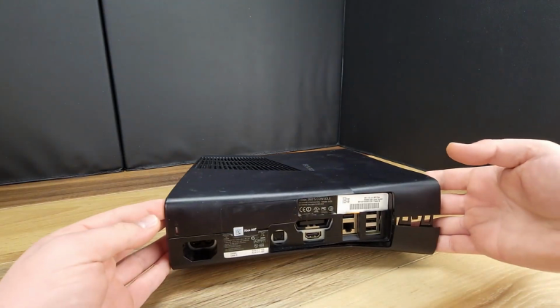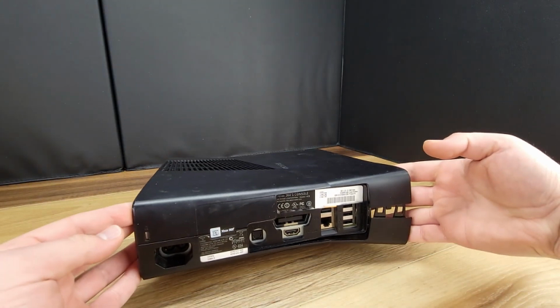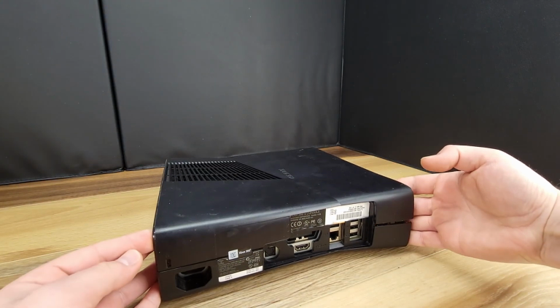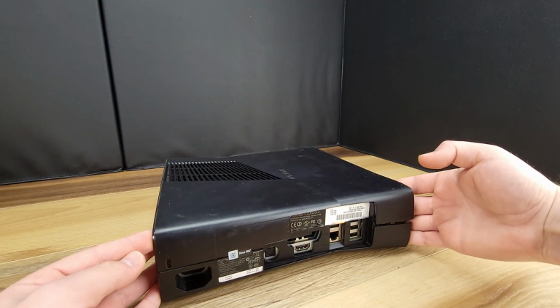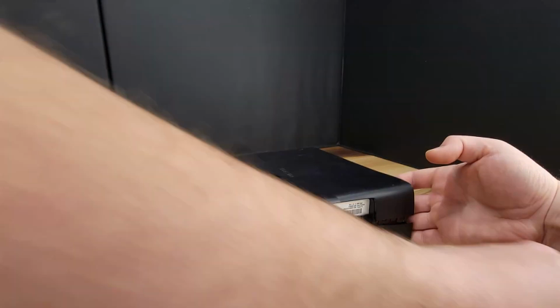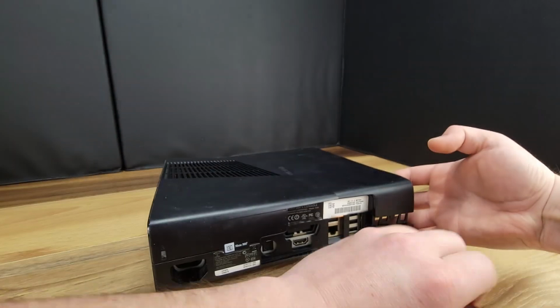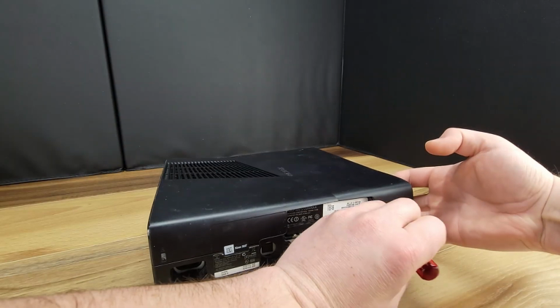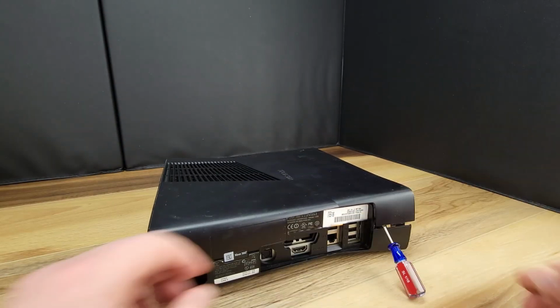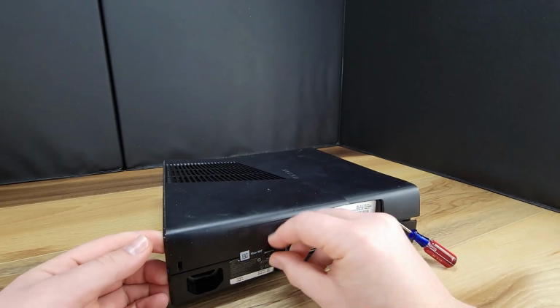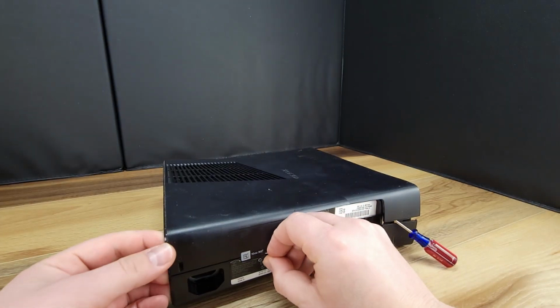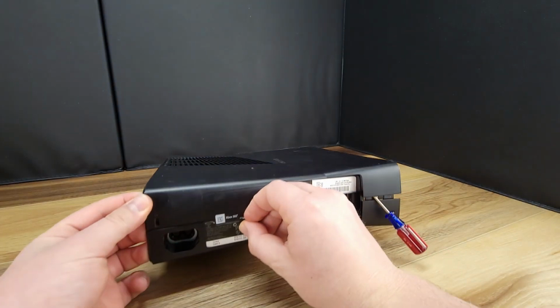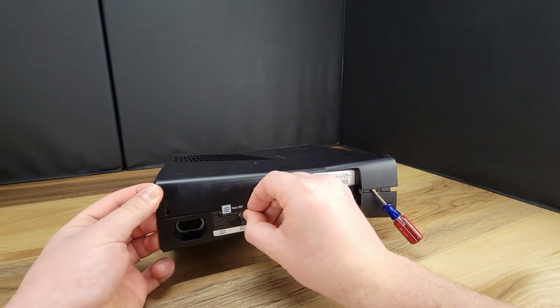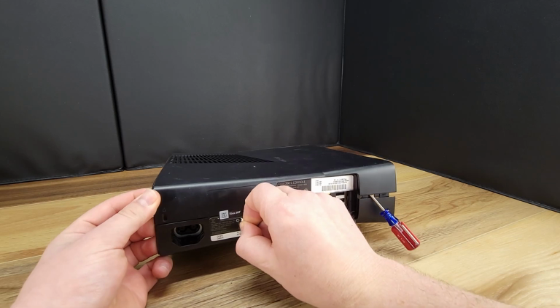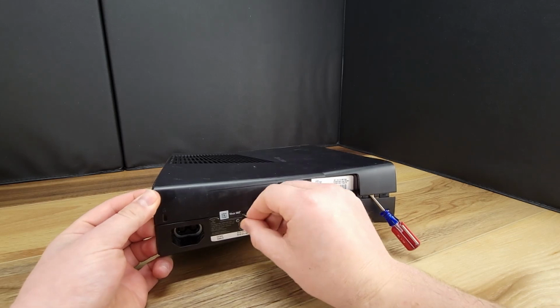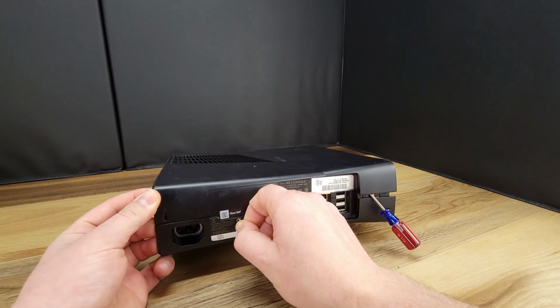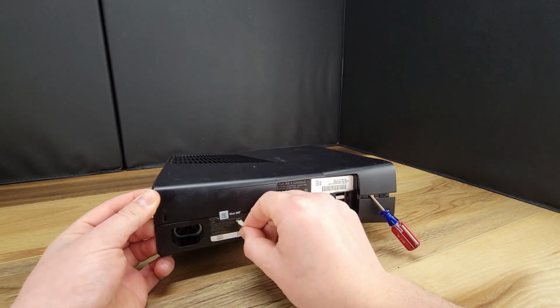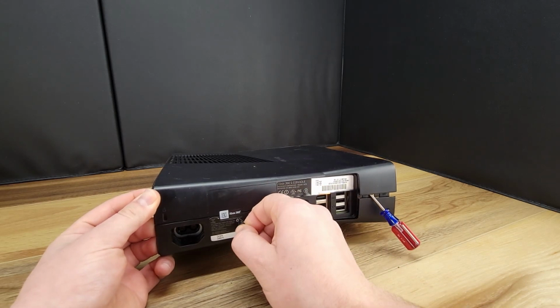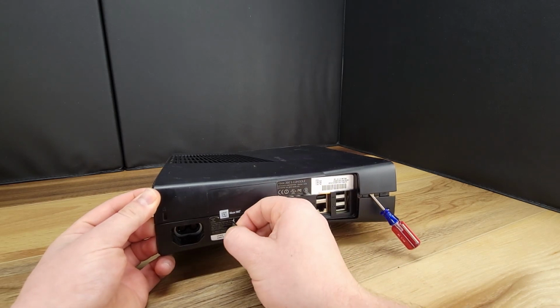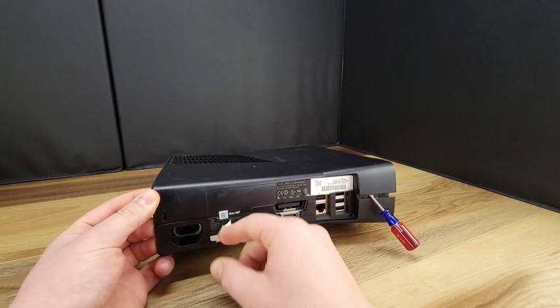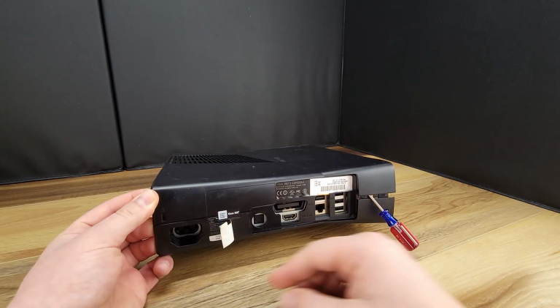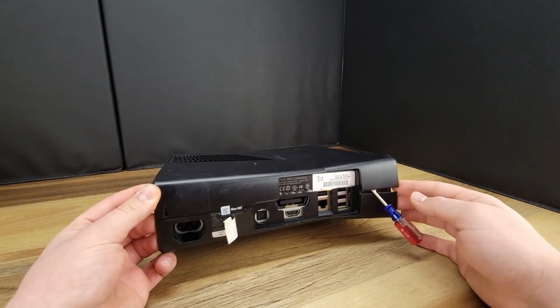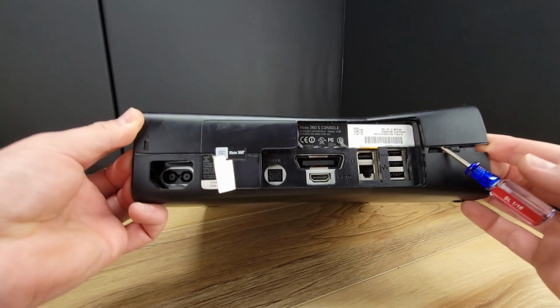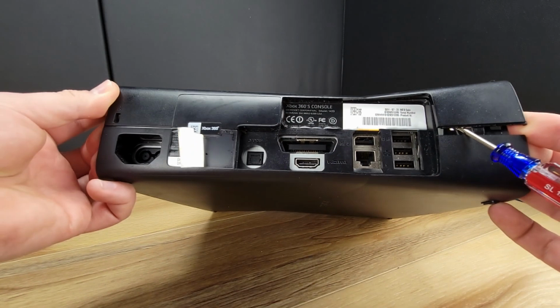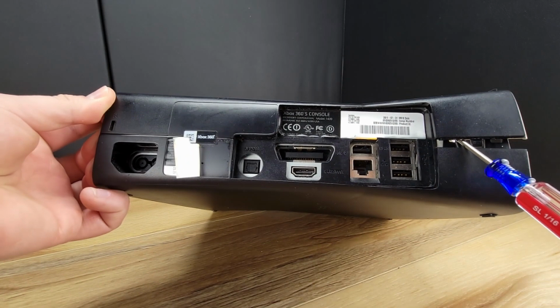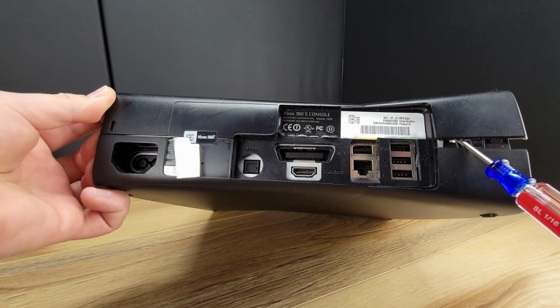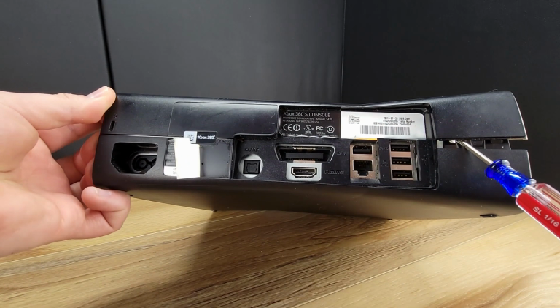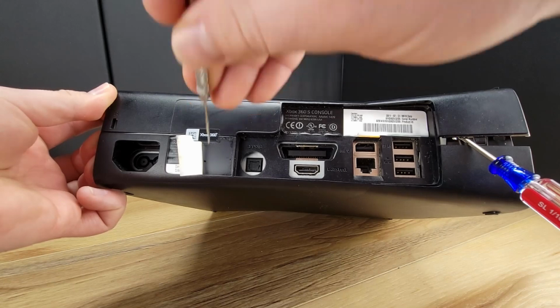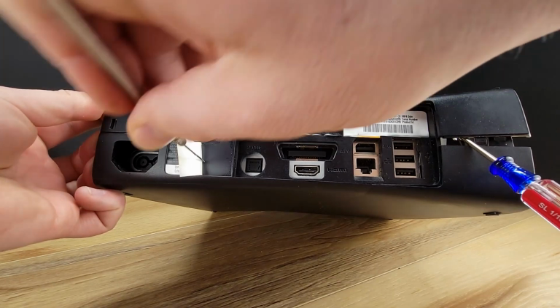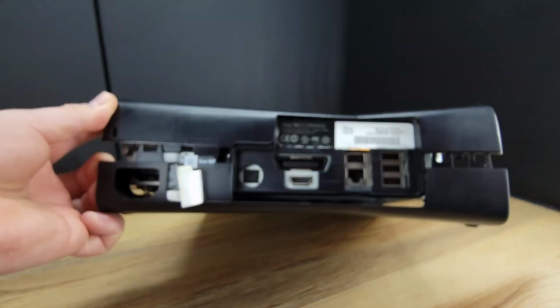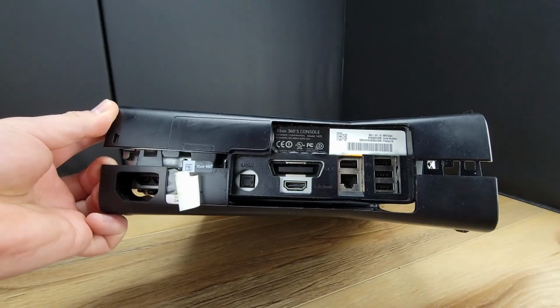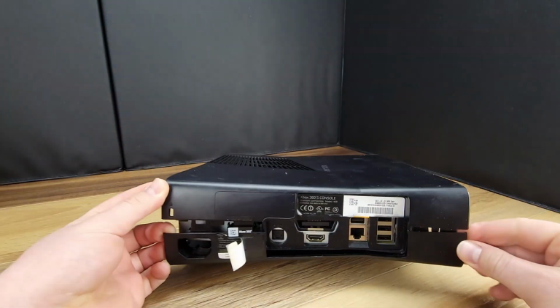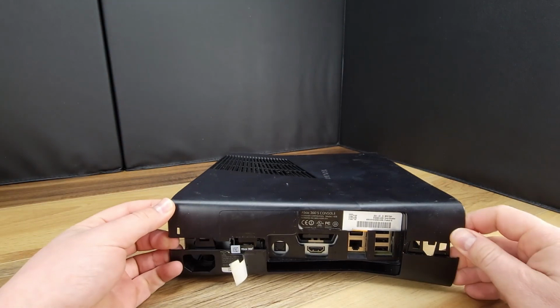As I split the two halves I used a small screwdriver to keep them from clipping back together. I then remove back some of the Xbox 360 label to have access to the very small pin hole that will split the left side of the case.